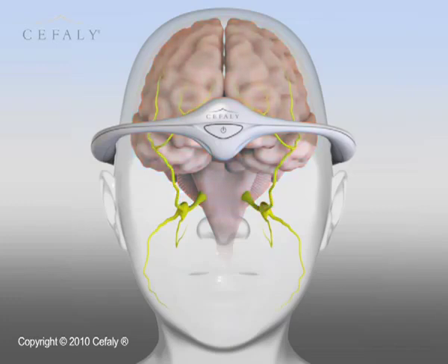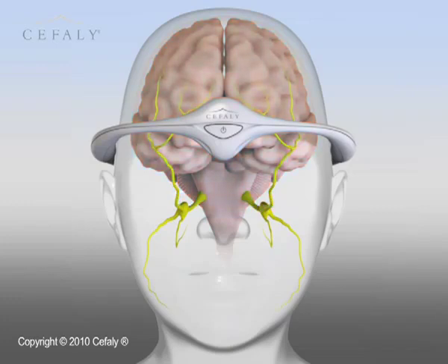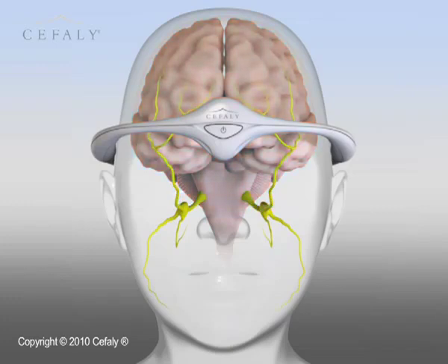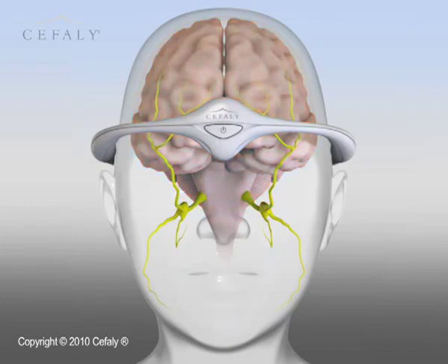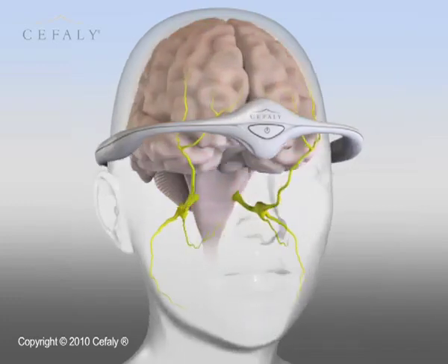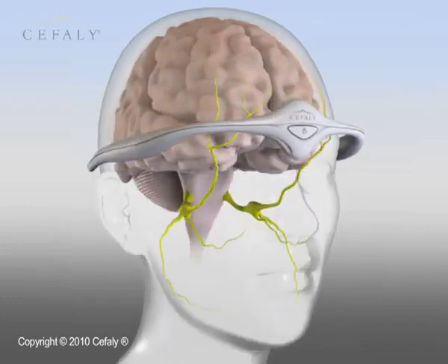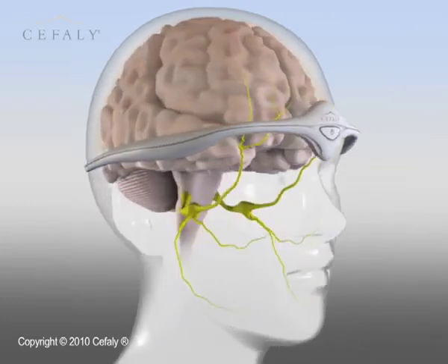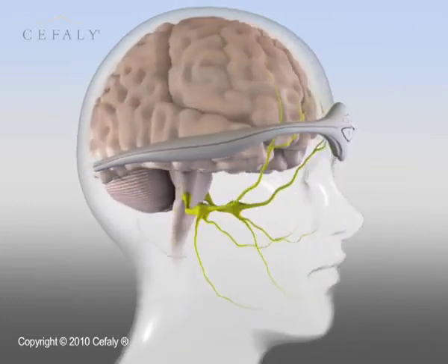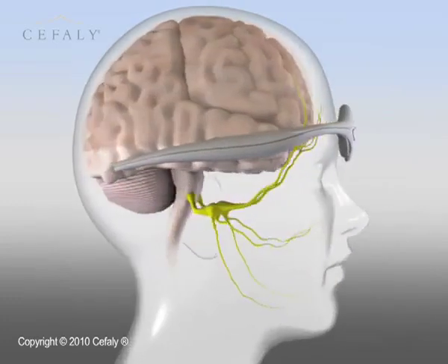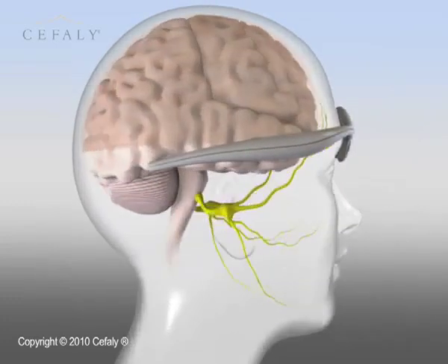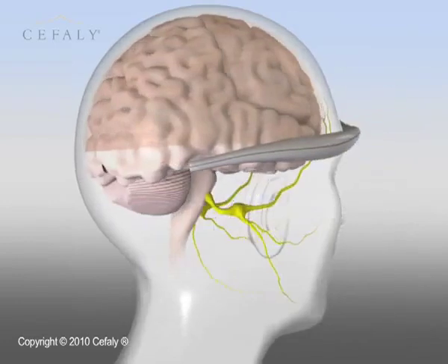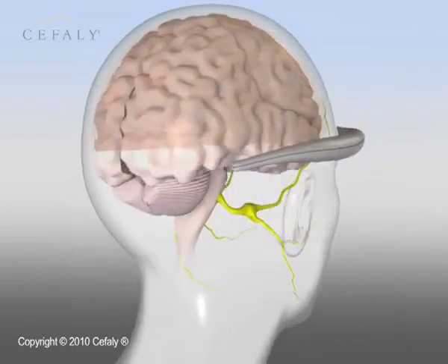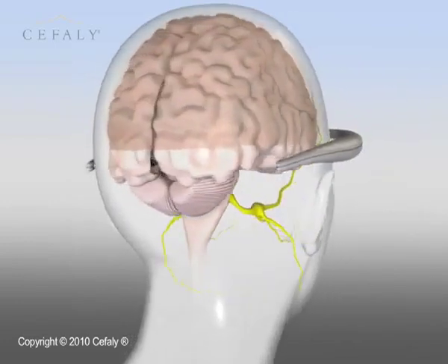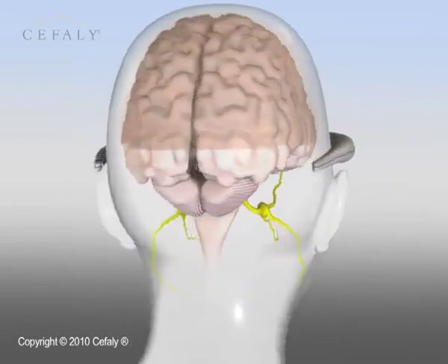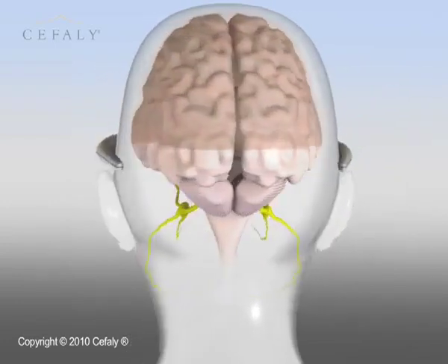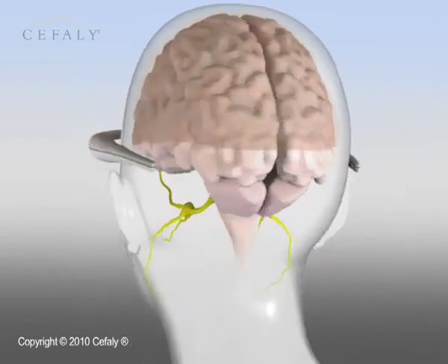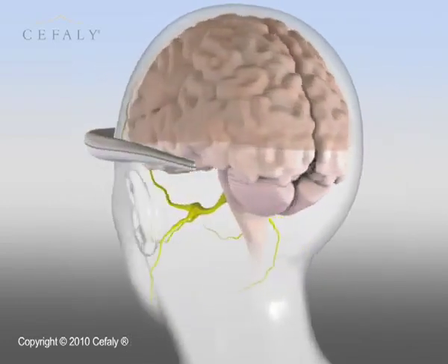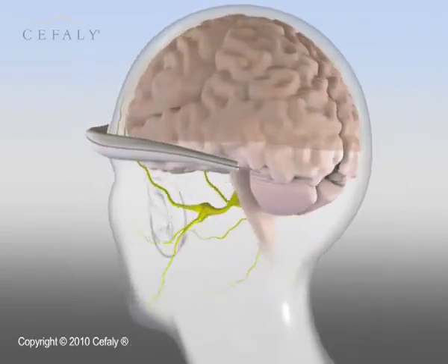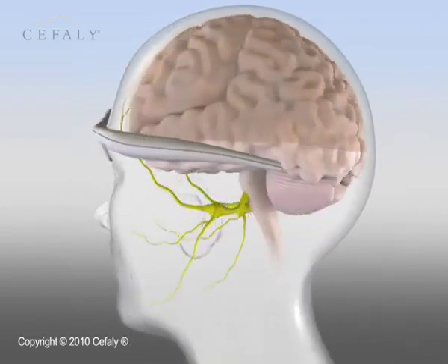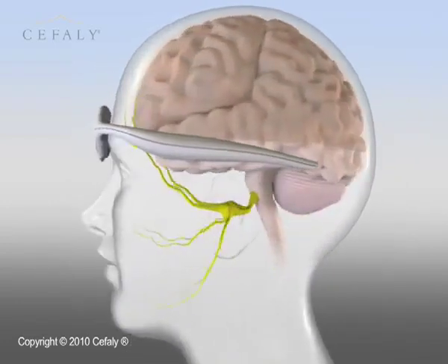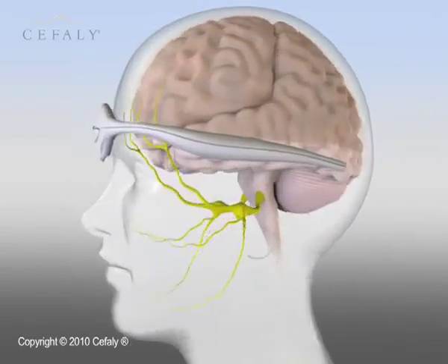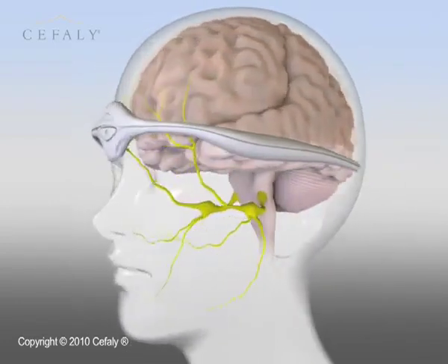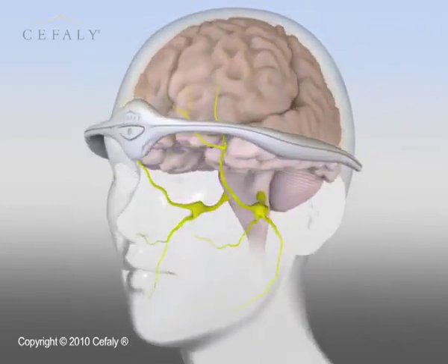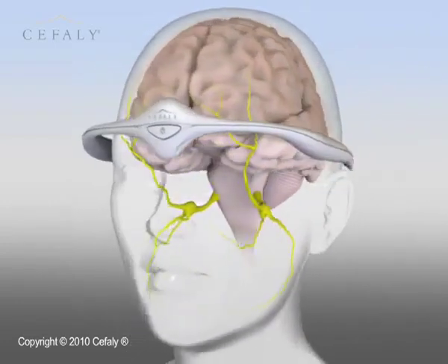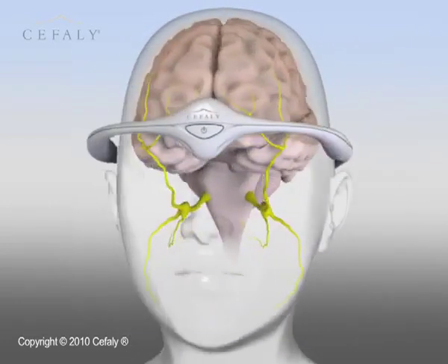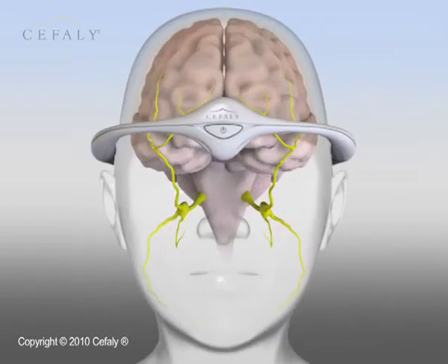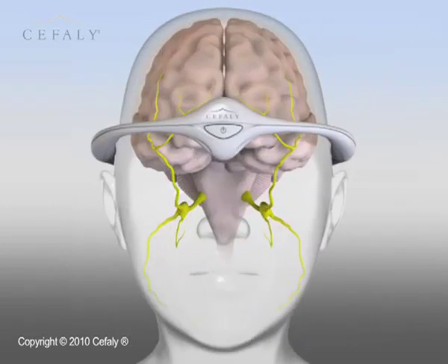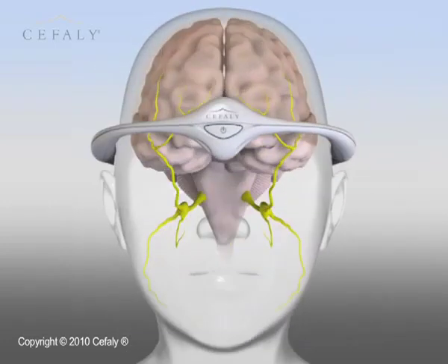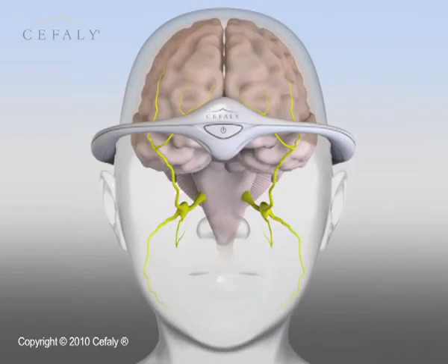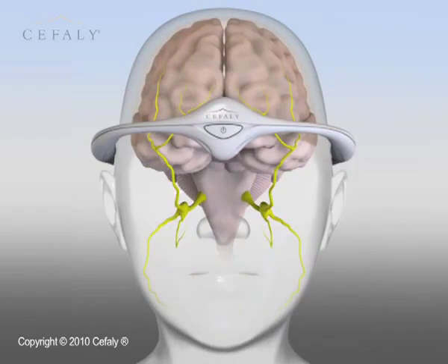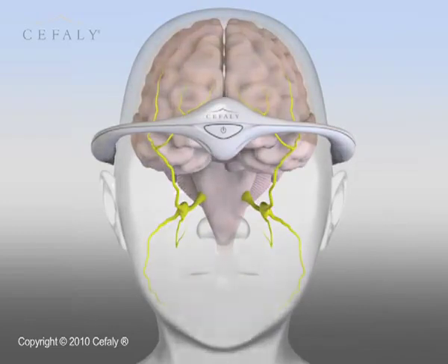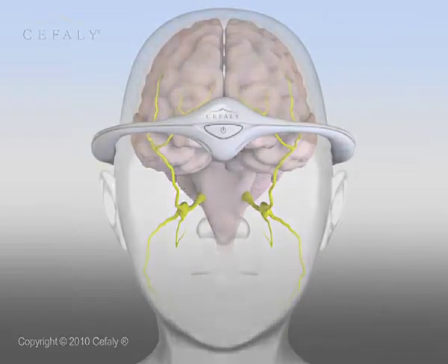The Cephali method is available now with no side effects. Large numbers of people are free from migraines and medication and are able to get back their quality of life and wellbeing.